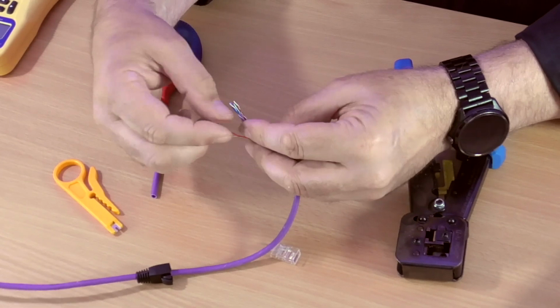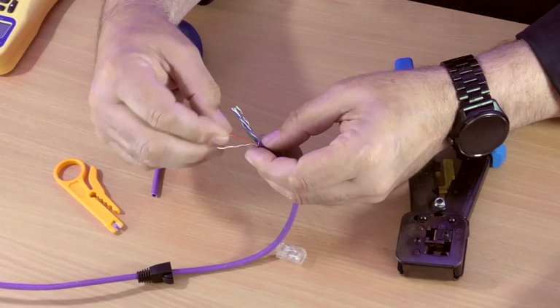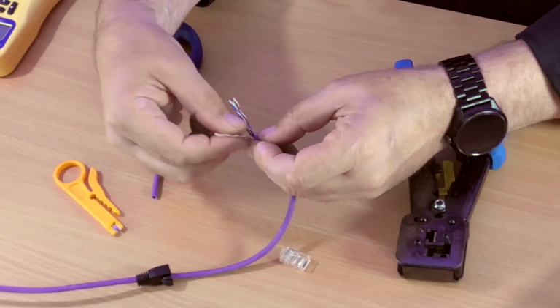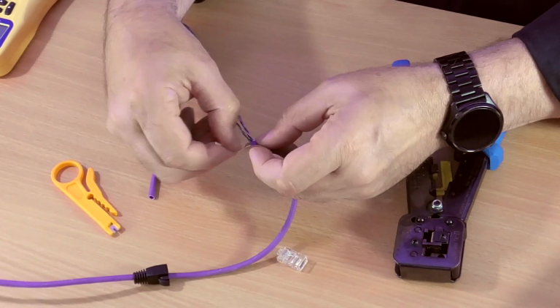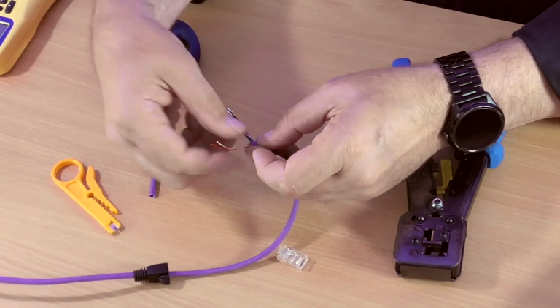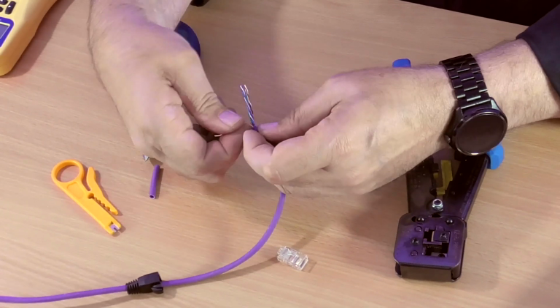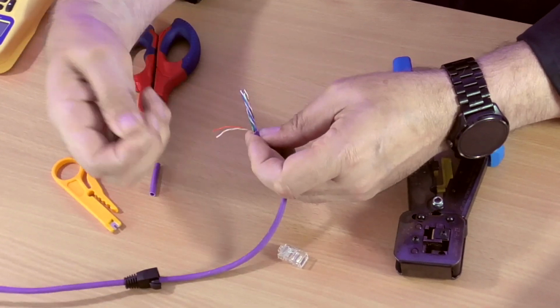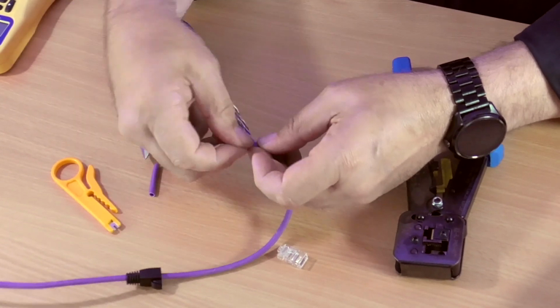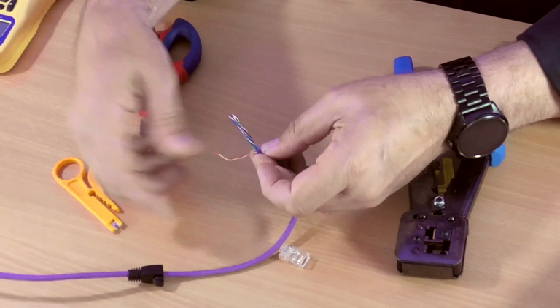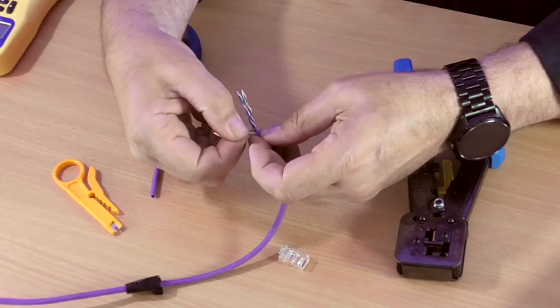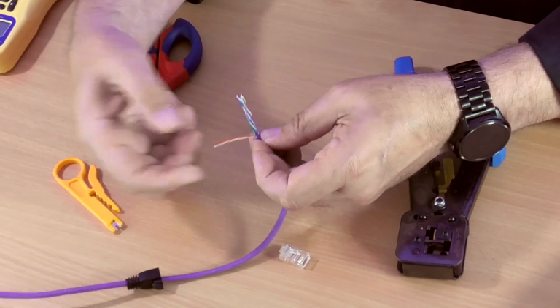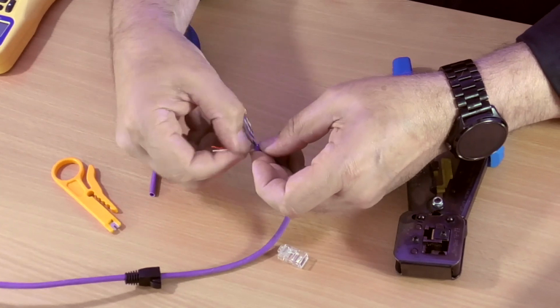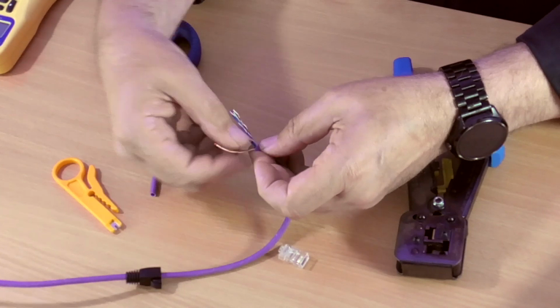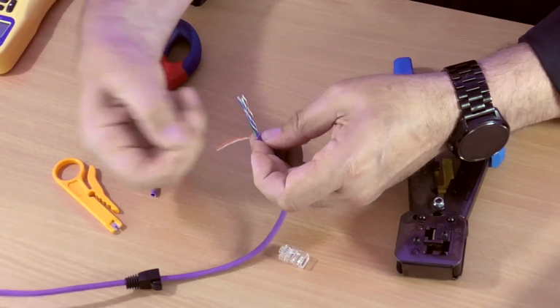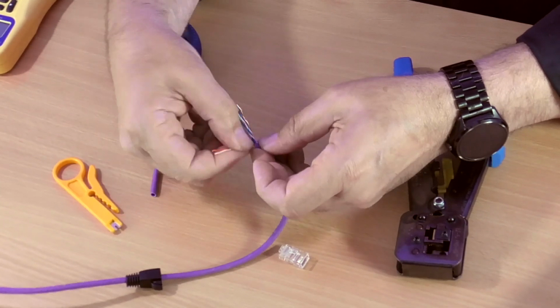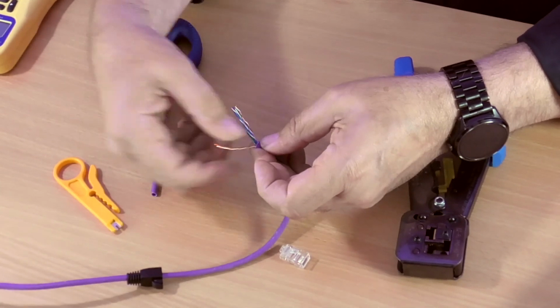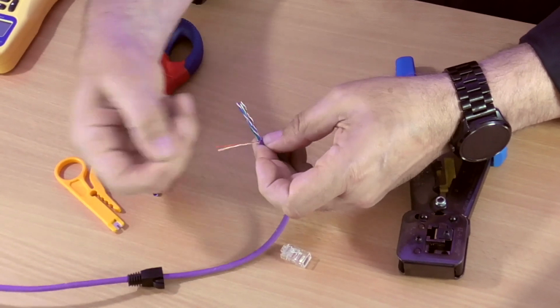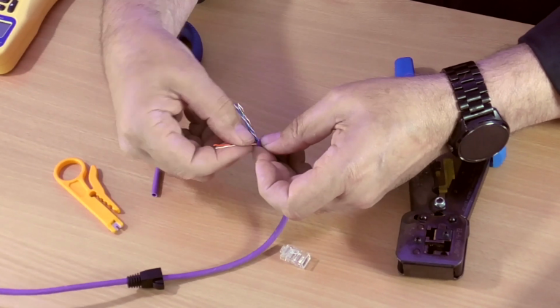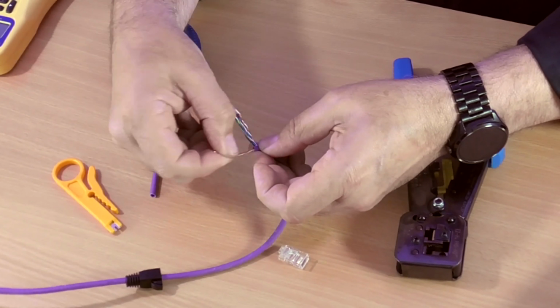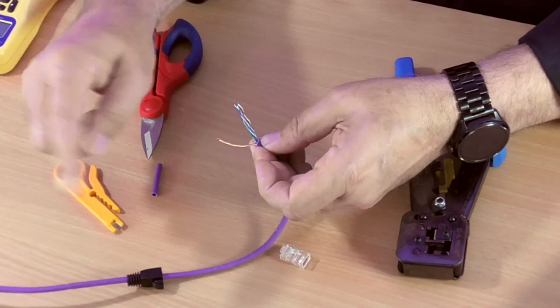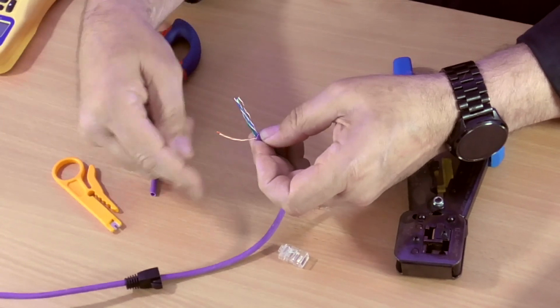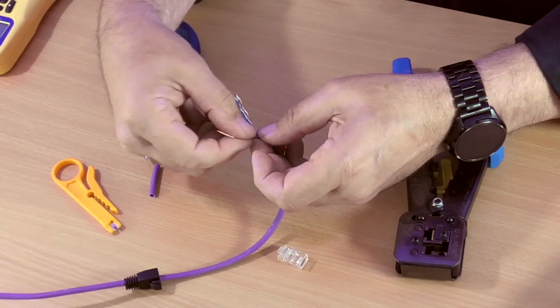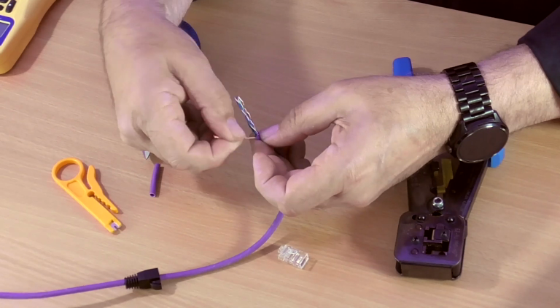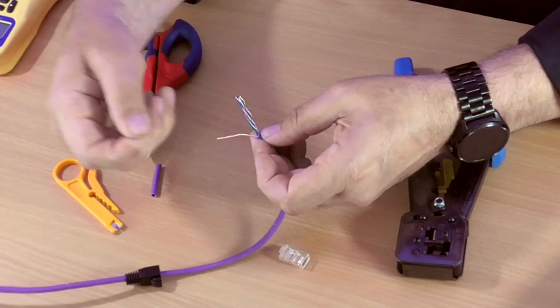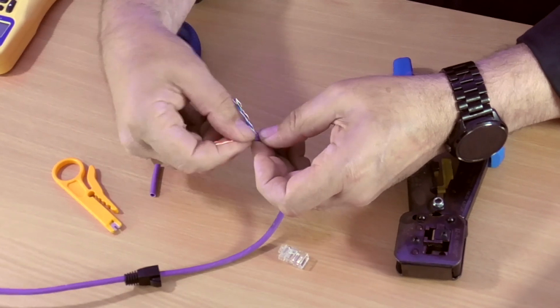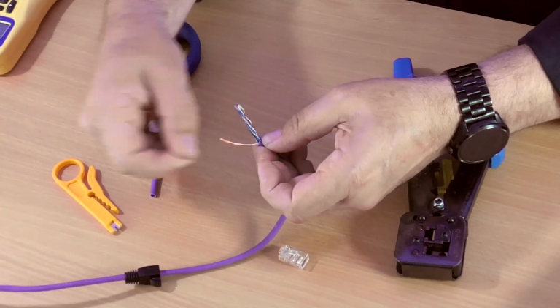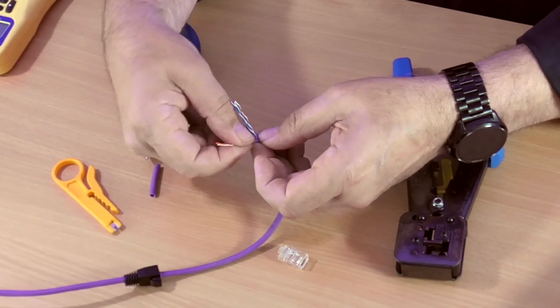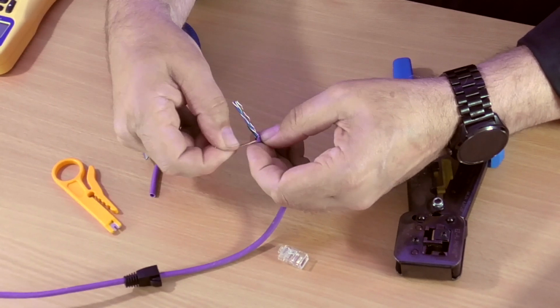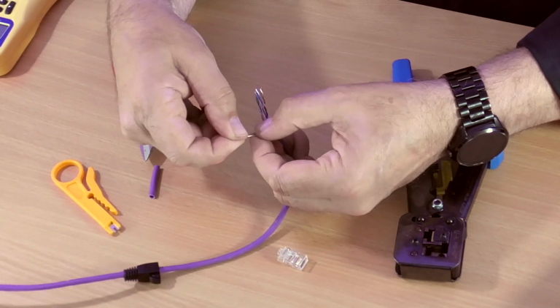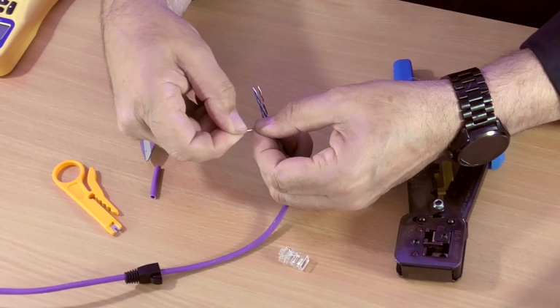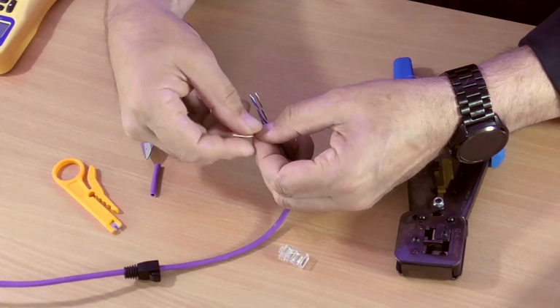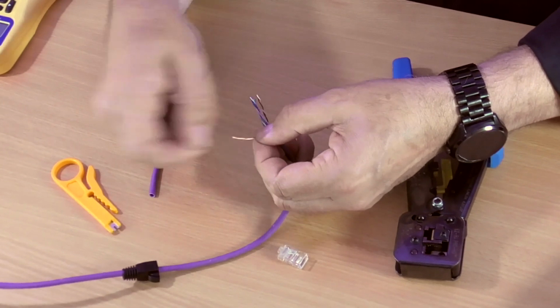The important thing is to lay the cables out in the correct order. We're going to go with the orange pair first. In a Cat5, Cat6, or whichever cable, they're all twisted — each pair is twisted slightly differently. That's to avoid crosstalk.